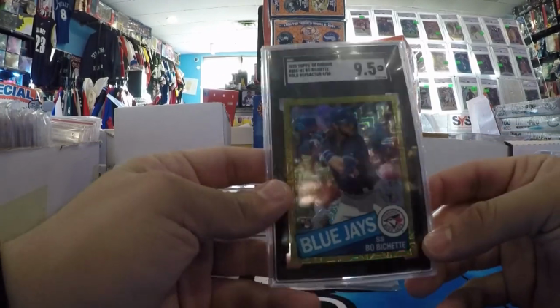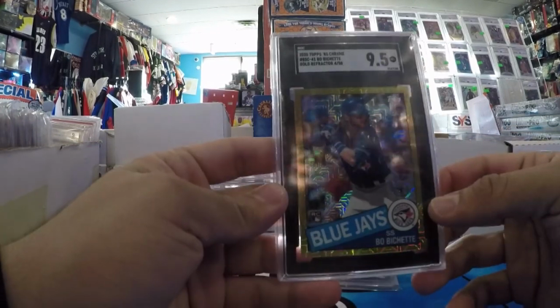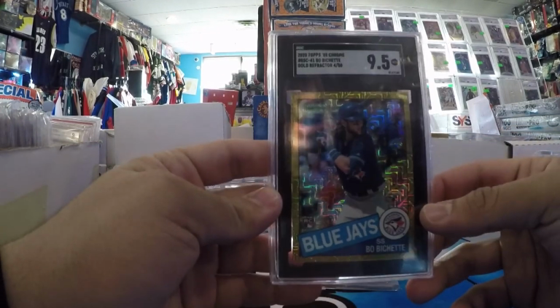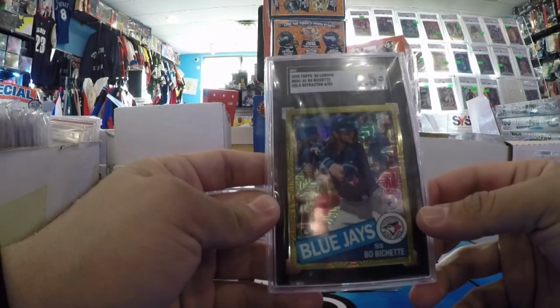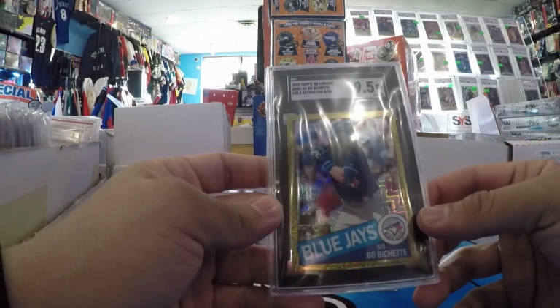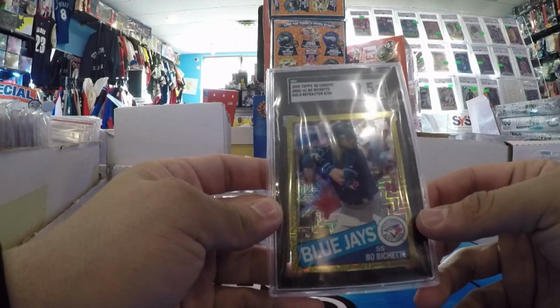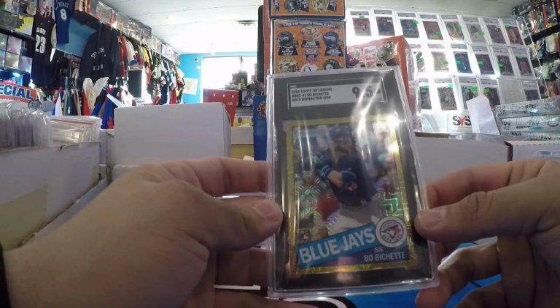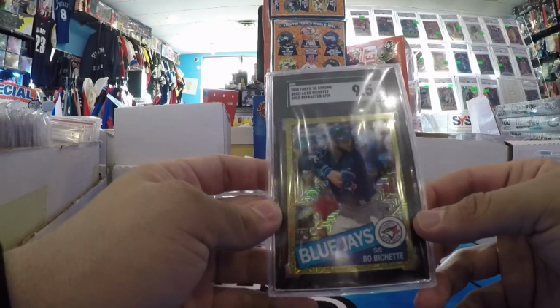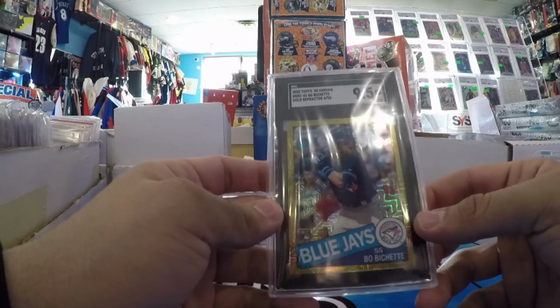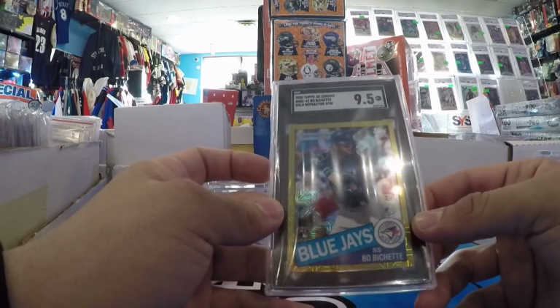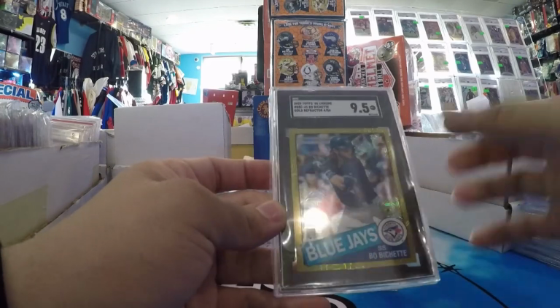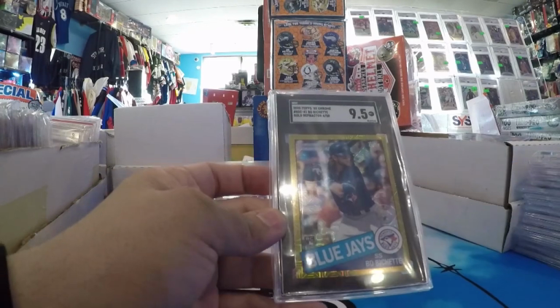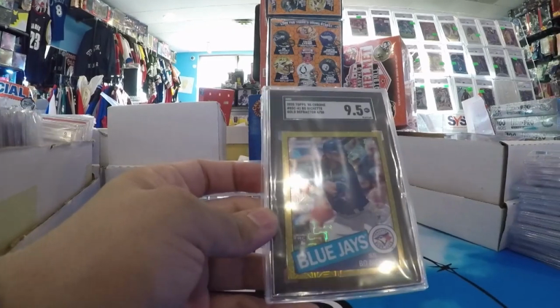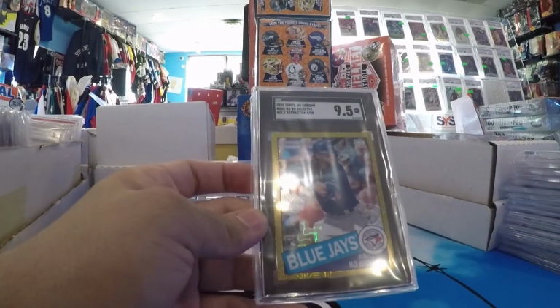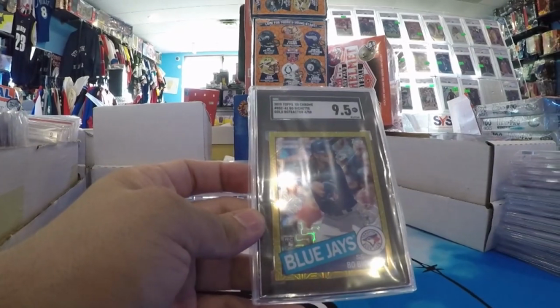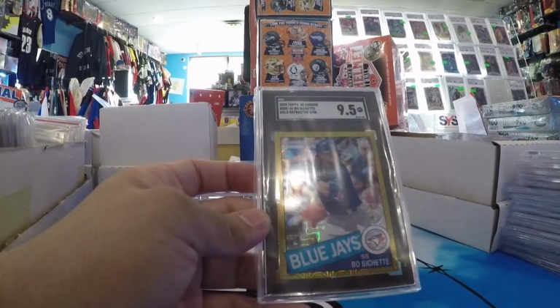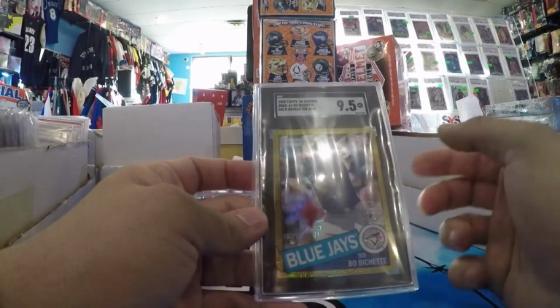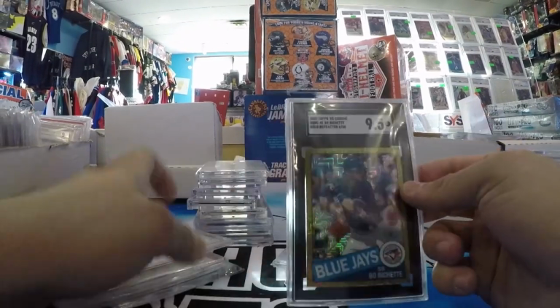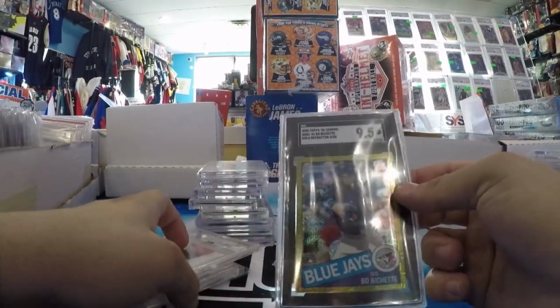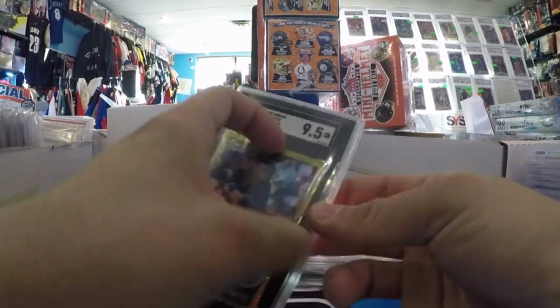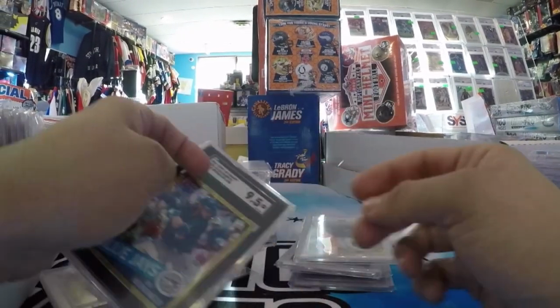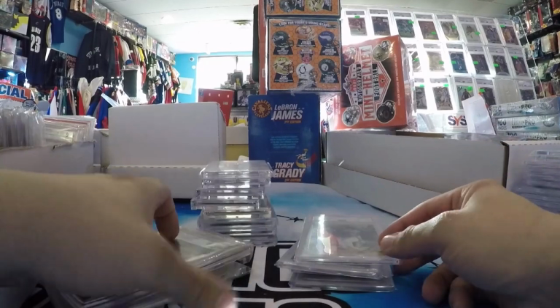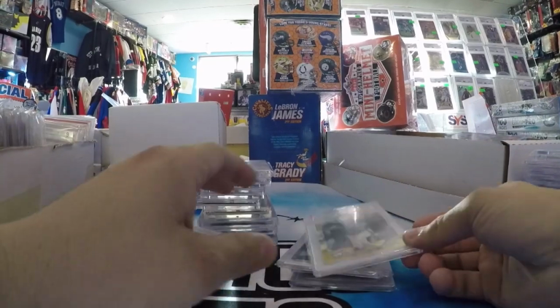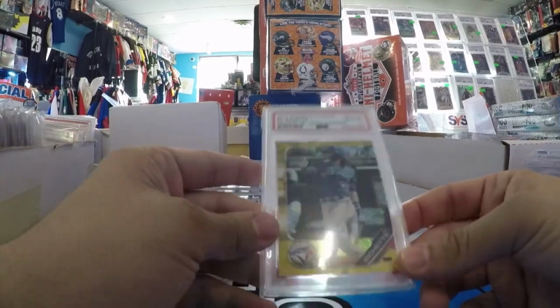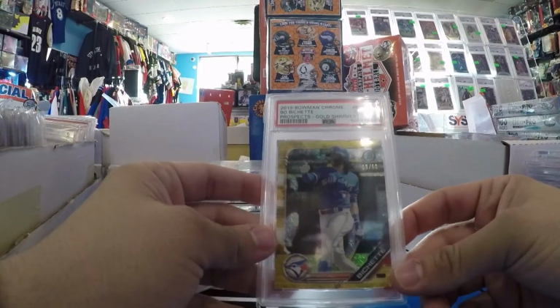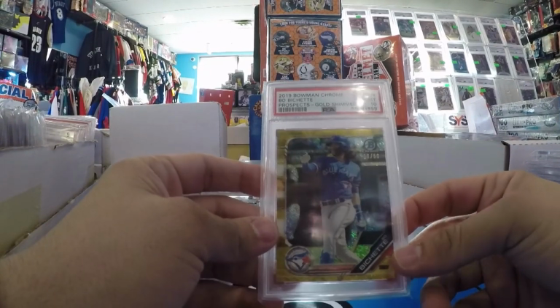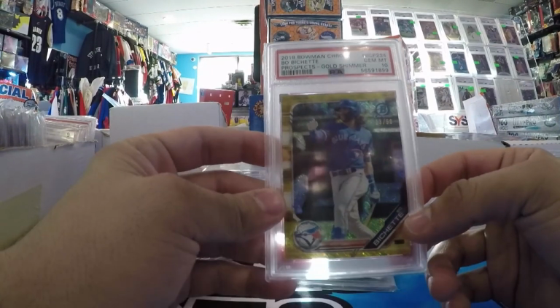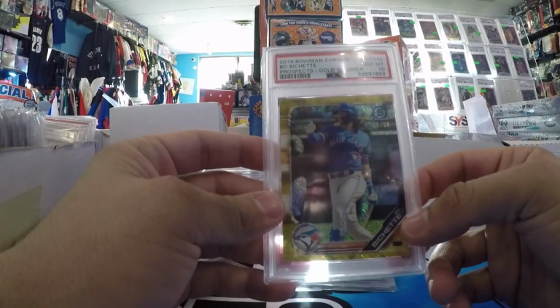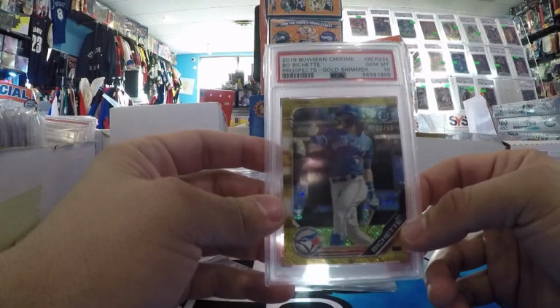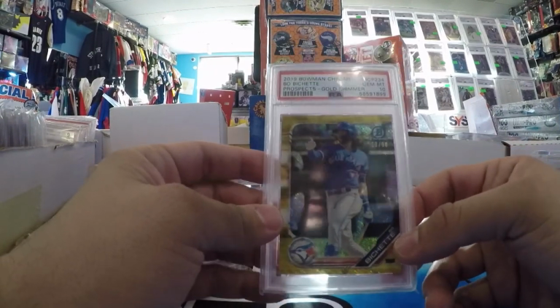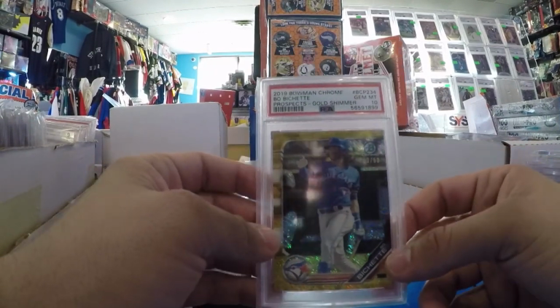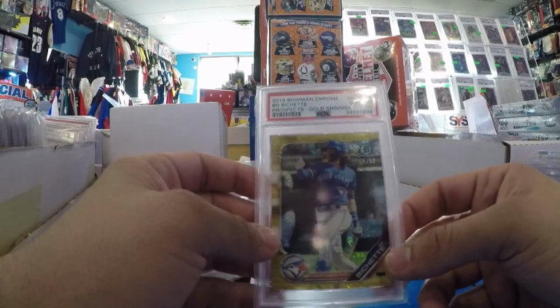Bo Bichette SGC 9.5, out of 50. '85 Chrome. Like I said — Bichette, can't go wrong. PSA 10 Gold Shimmer Bichette, number to 50.